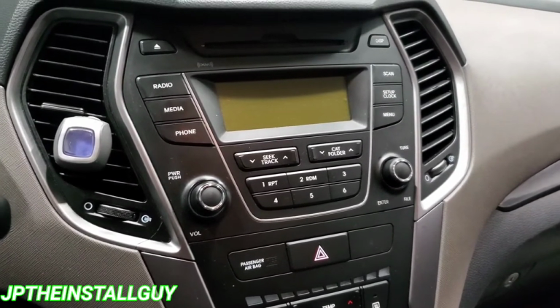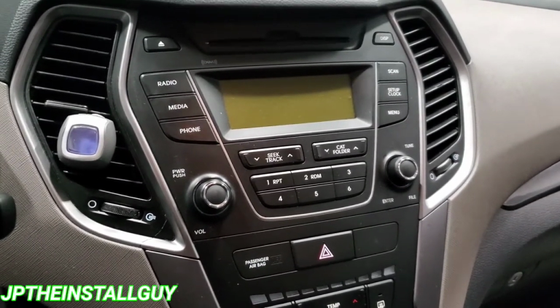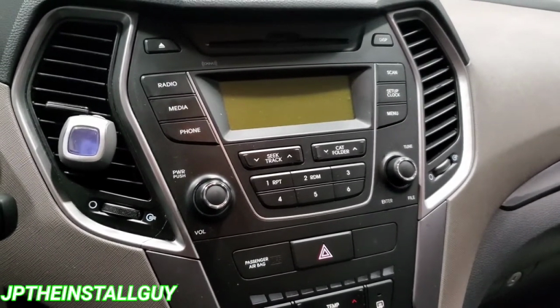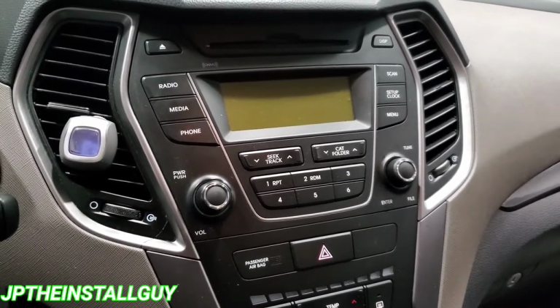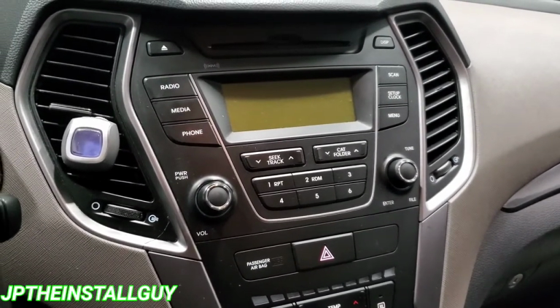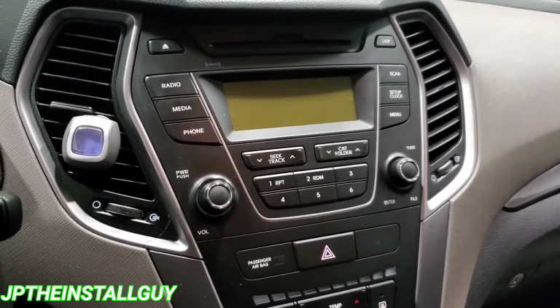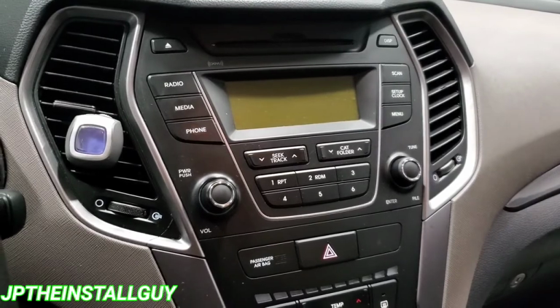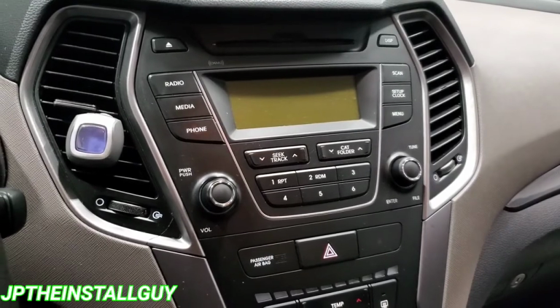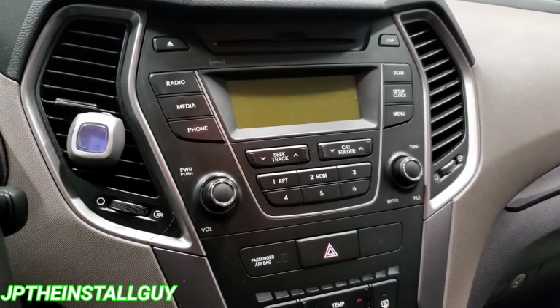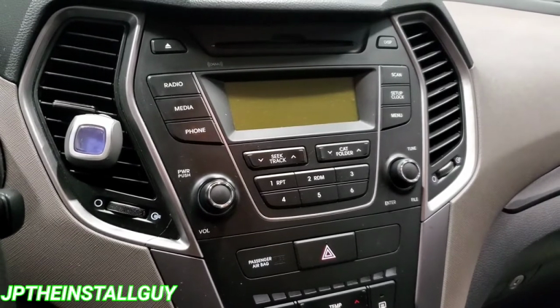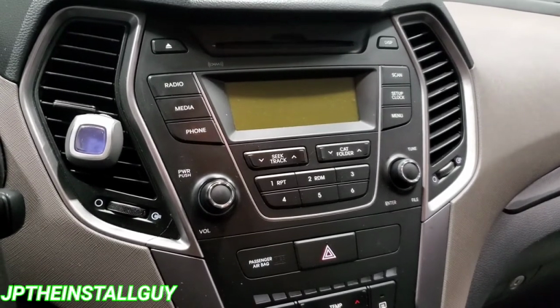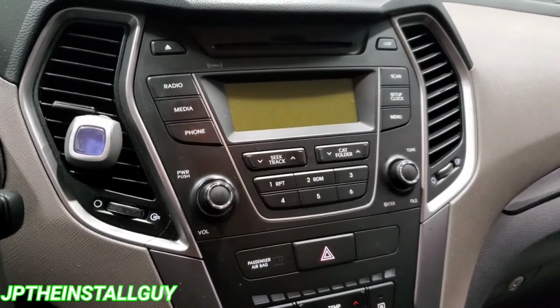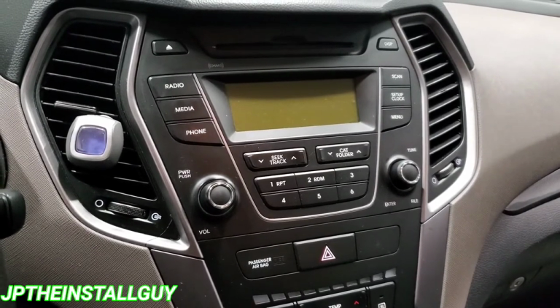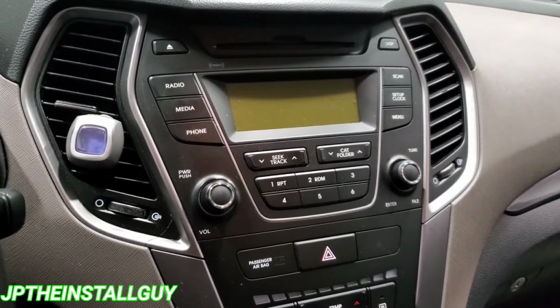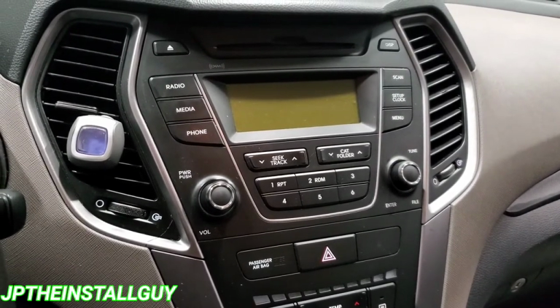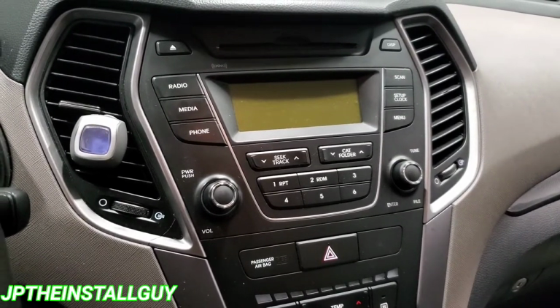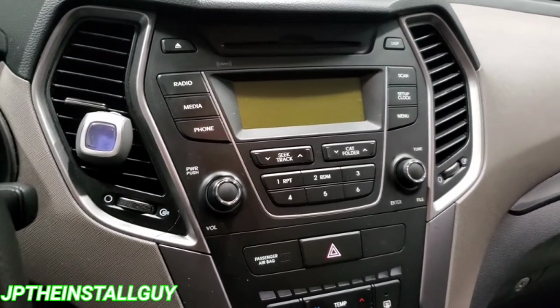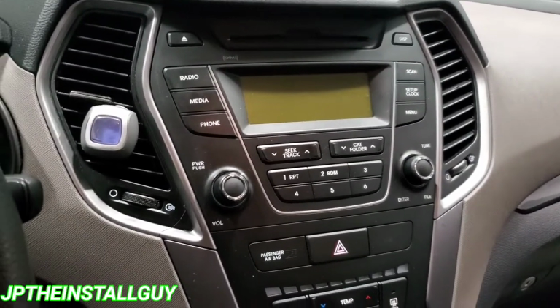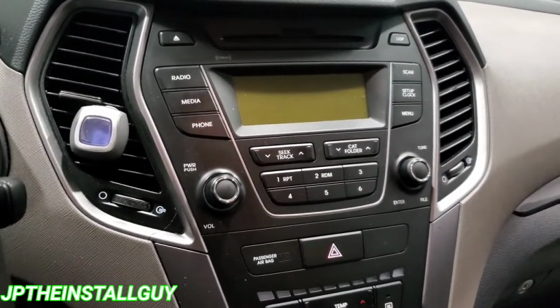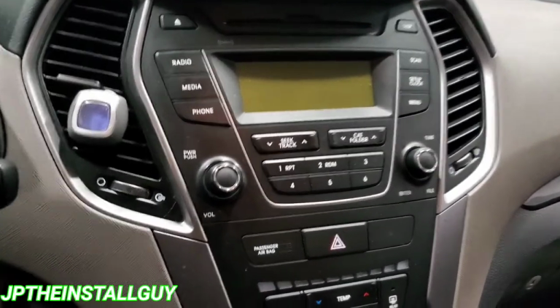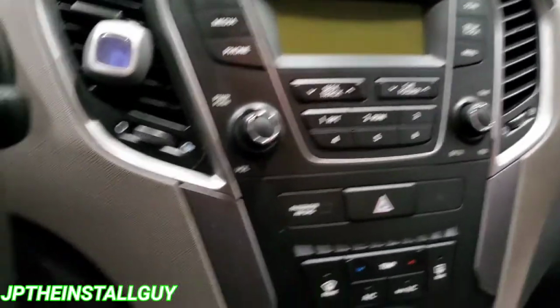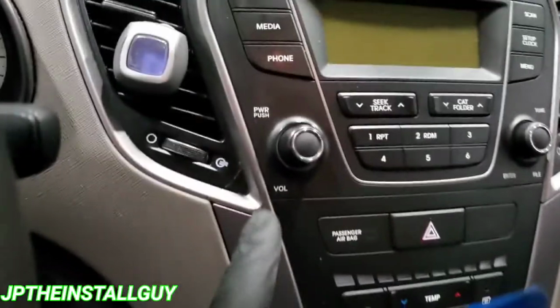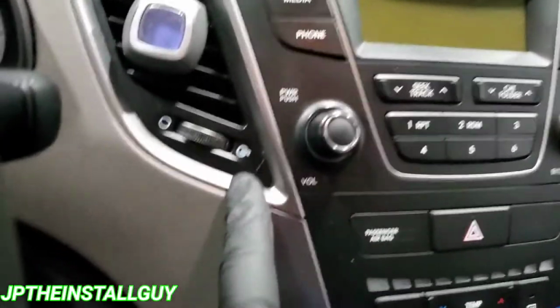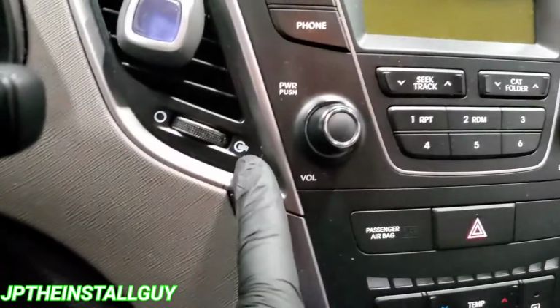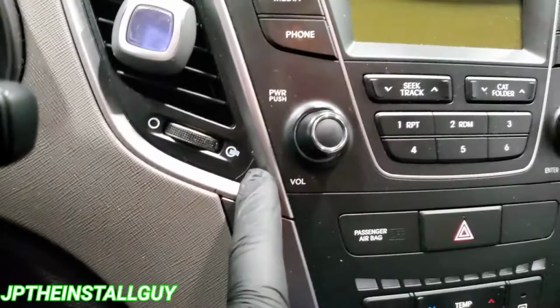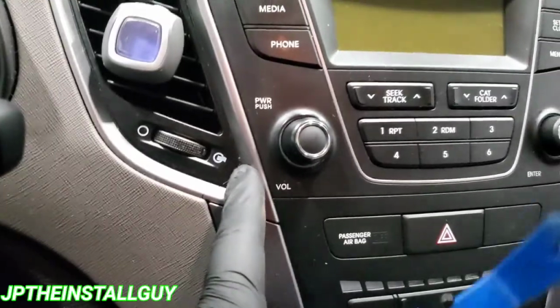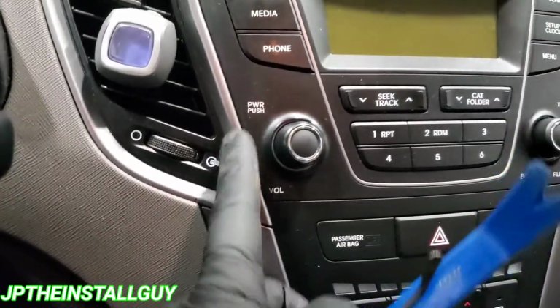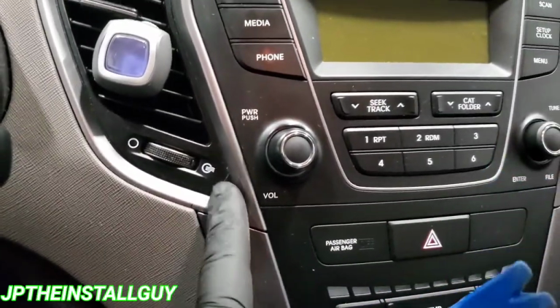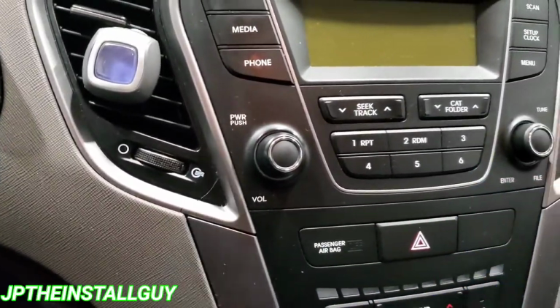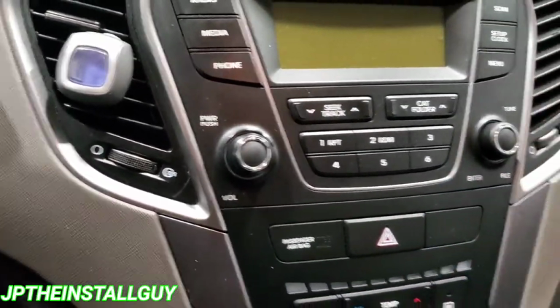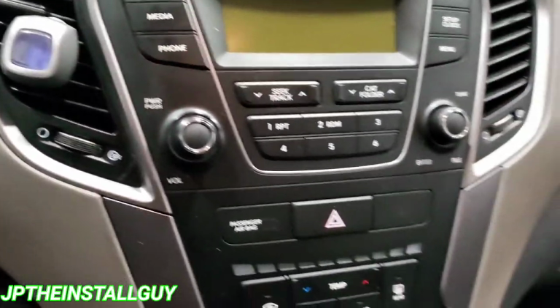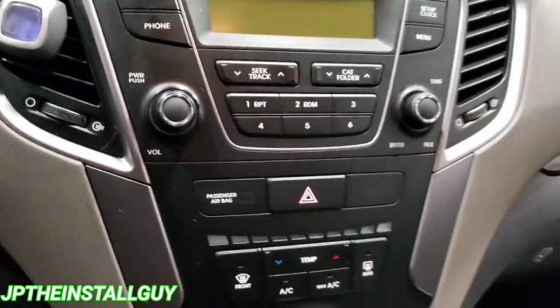Today we have a 2015 Hyundai Santa Fe and I'm going to show you how to take this radio out. We're going to be installing a double DIN. This thing already has a little crack in it so we want to be careful.